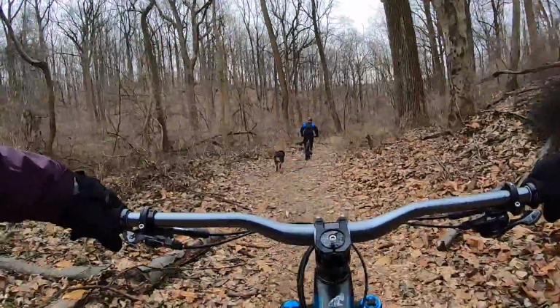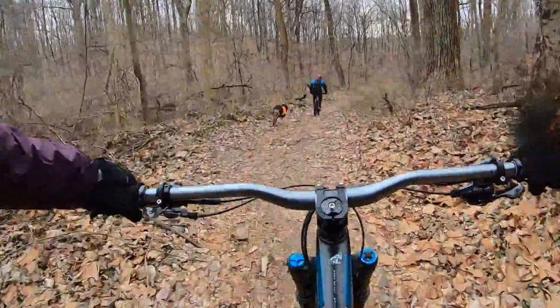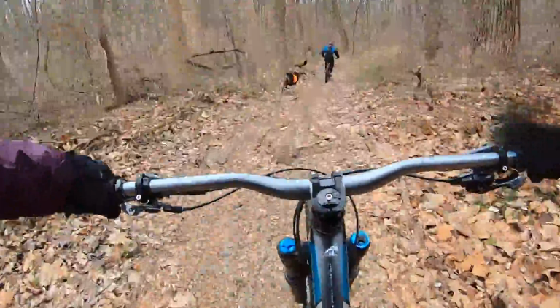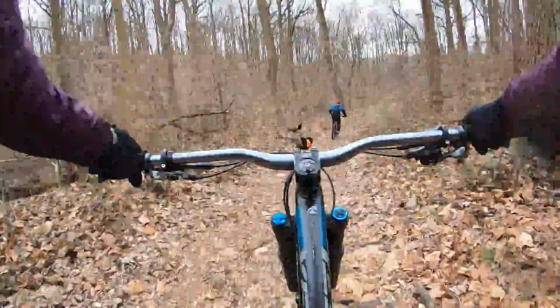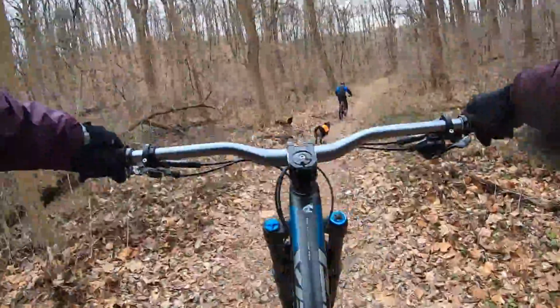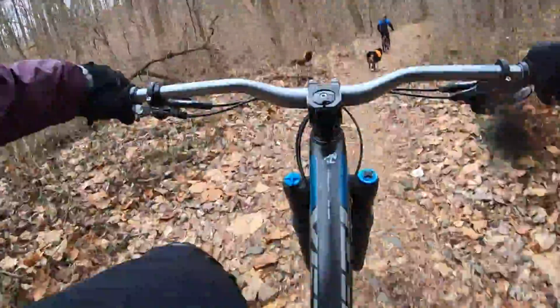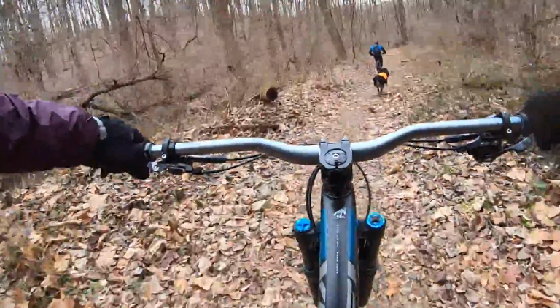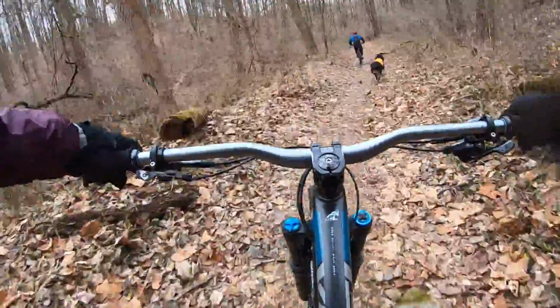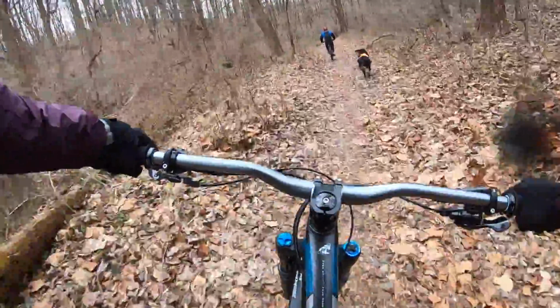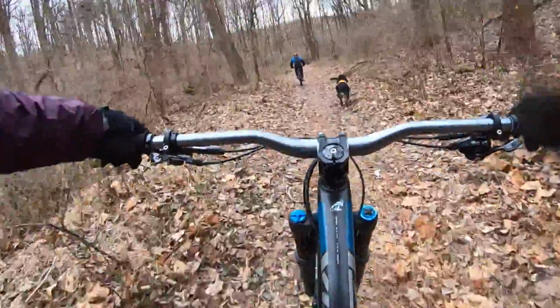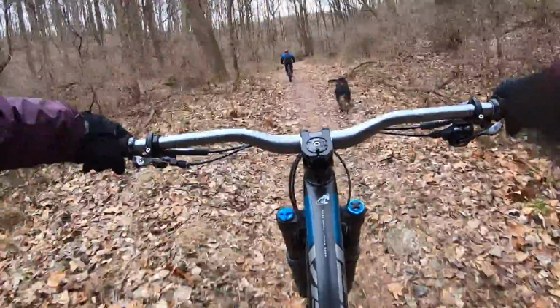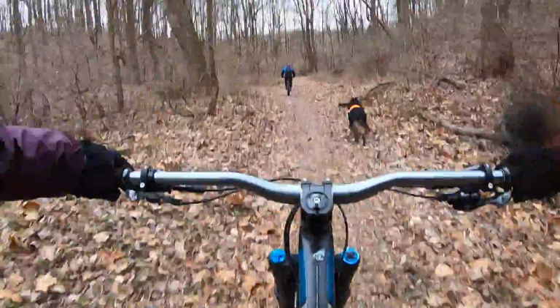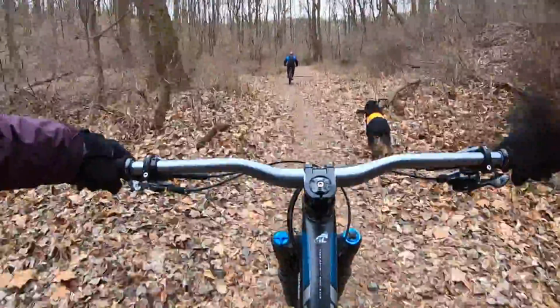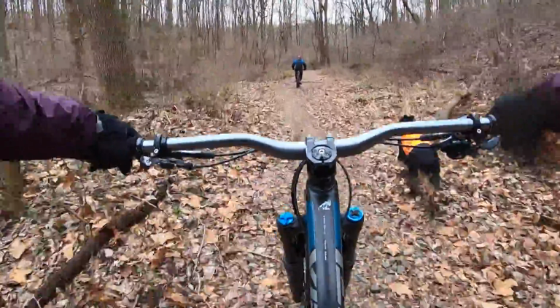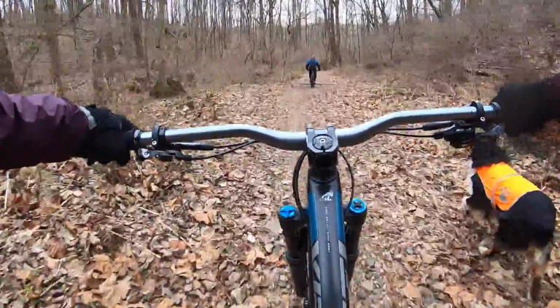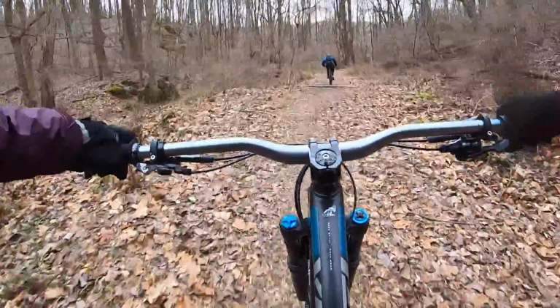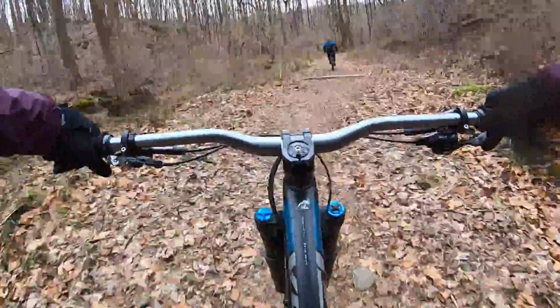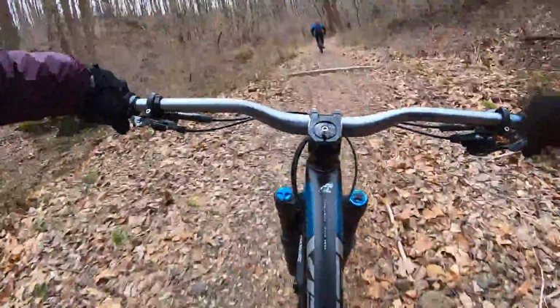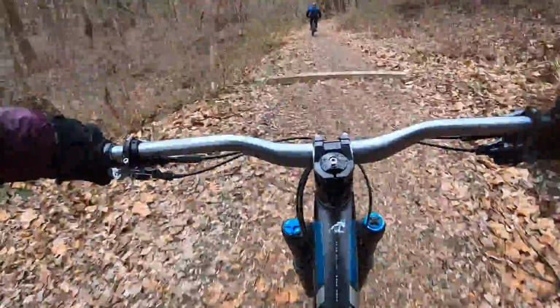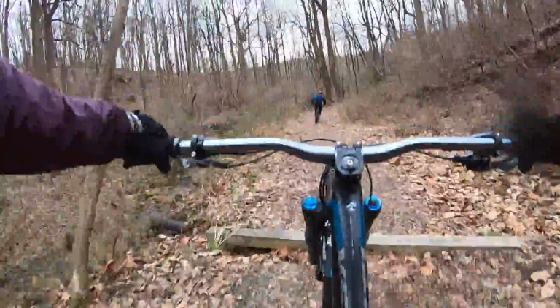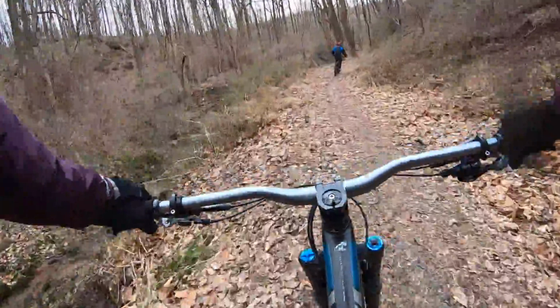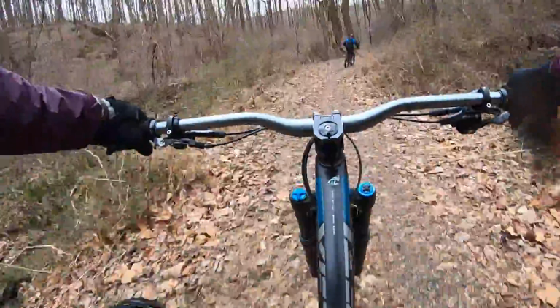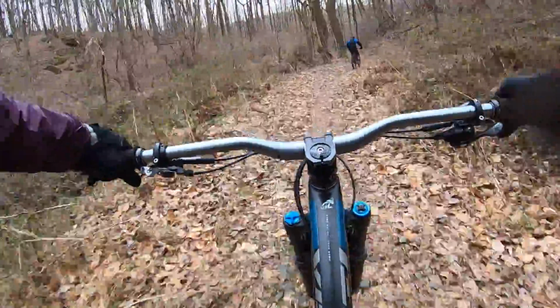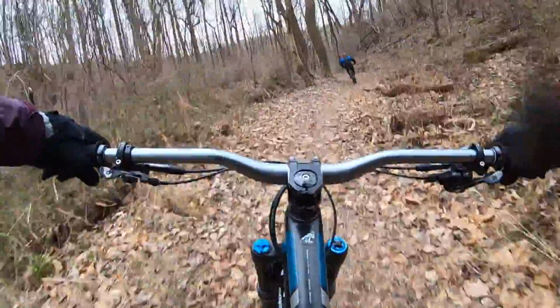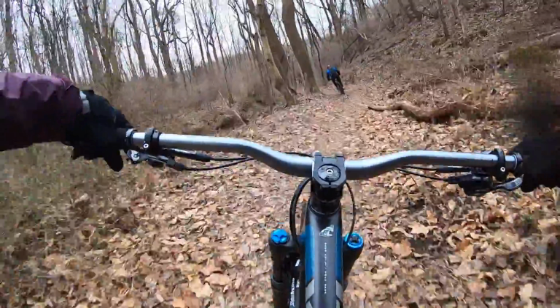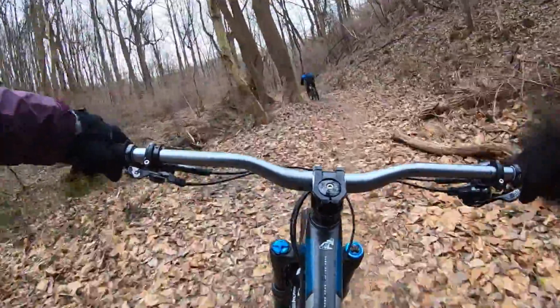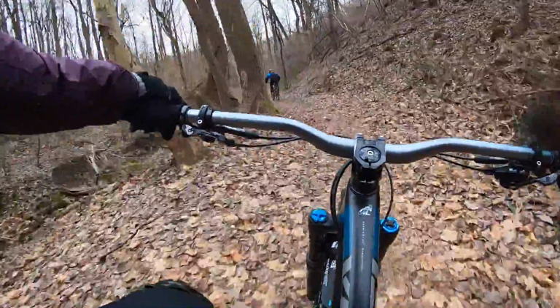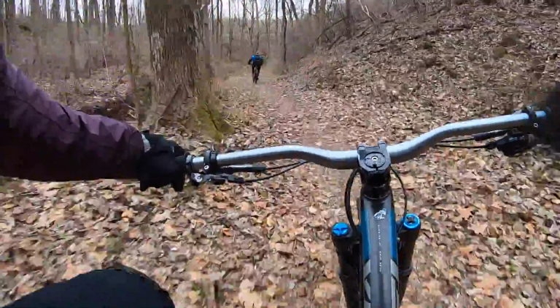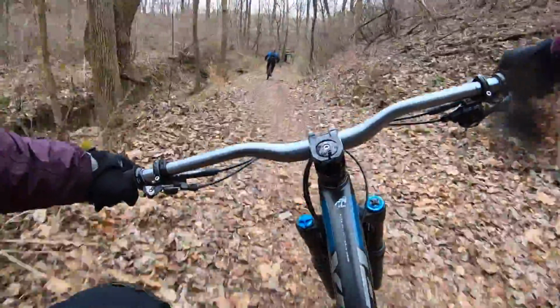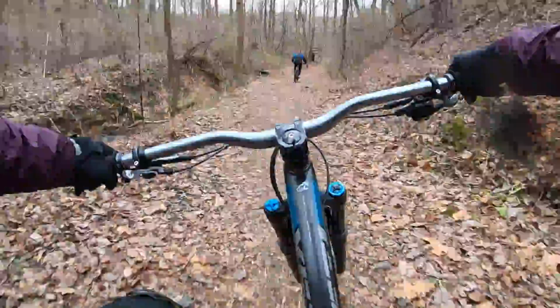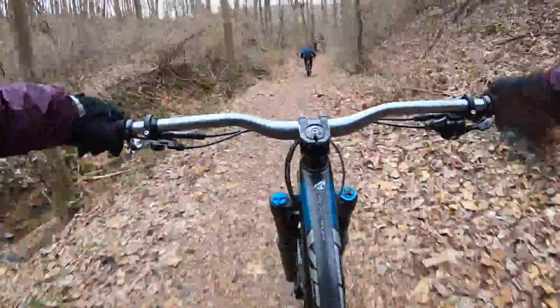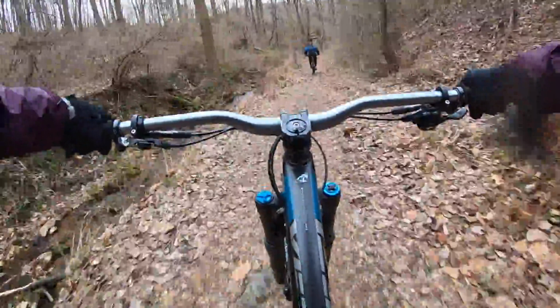We're going to head down the Cemetery Trail here, down to a tunnel which connects to the Exeter Scenic River Trail.